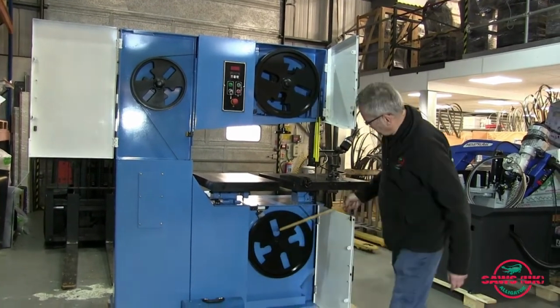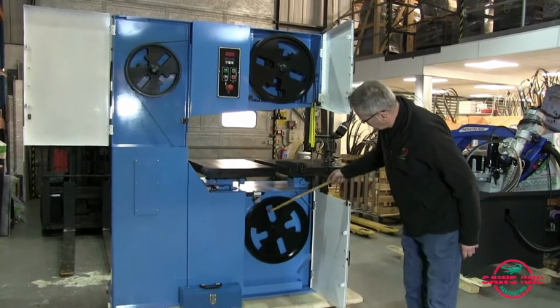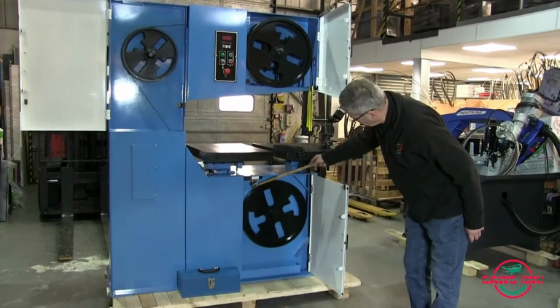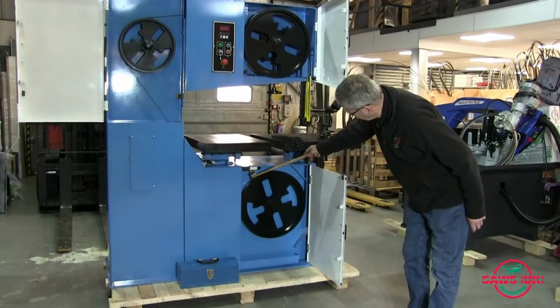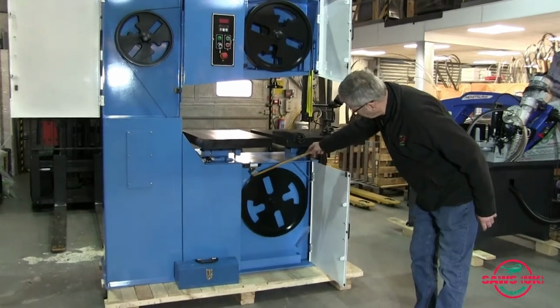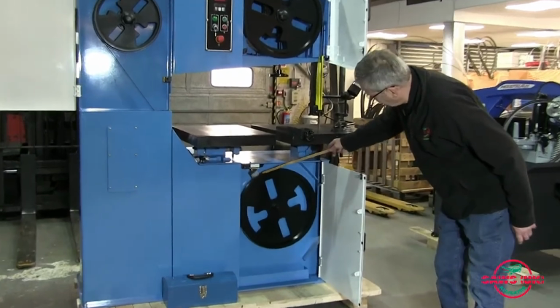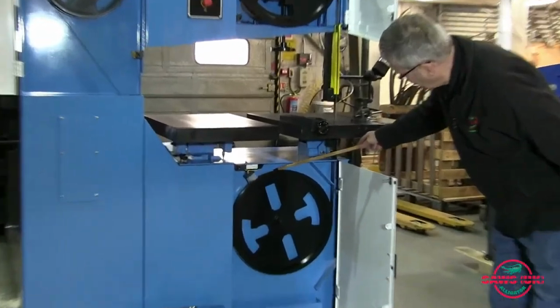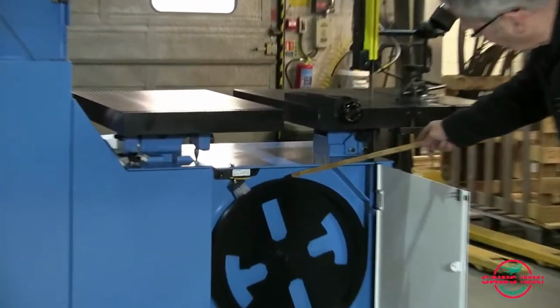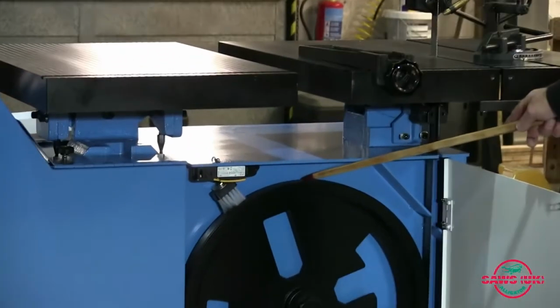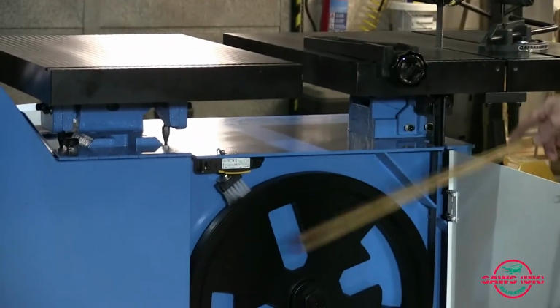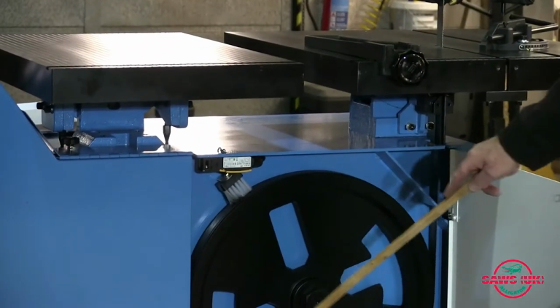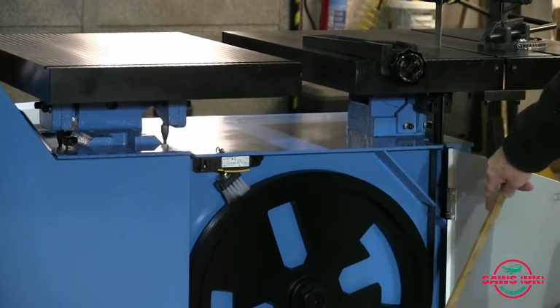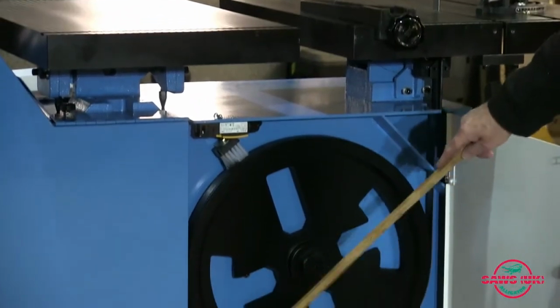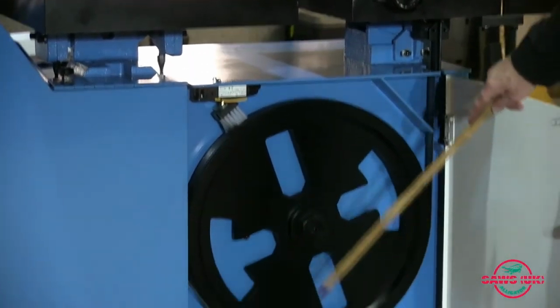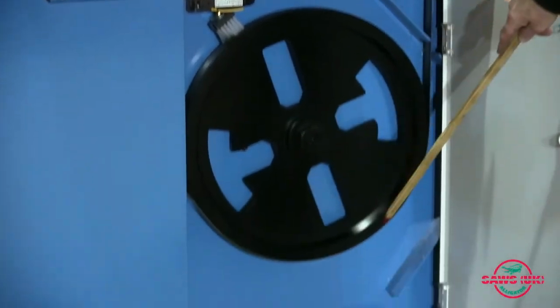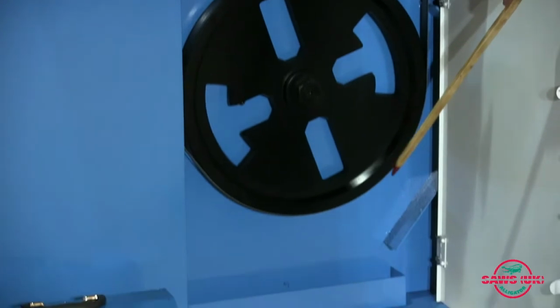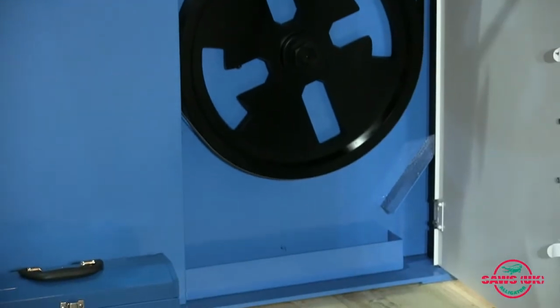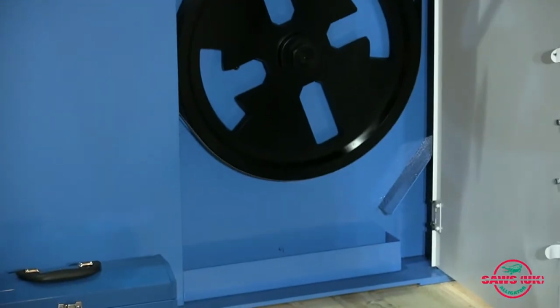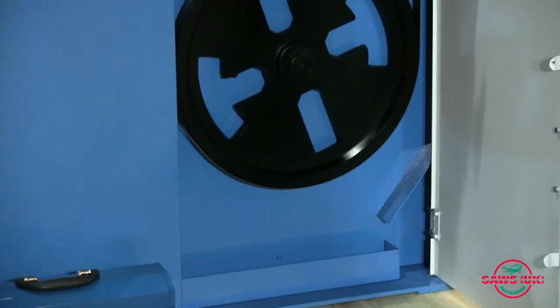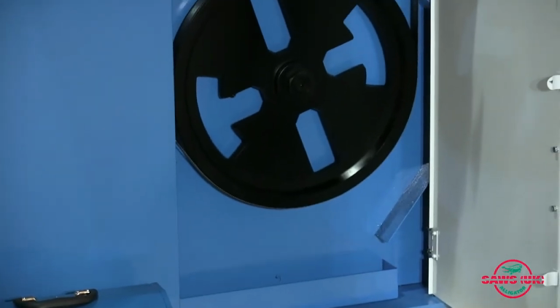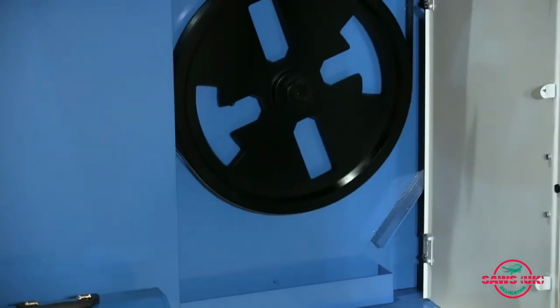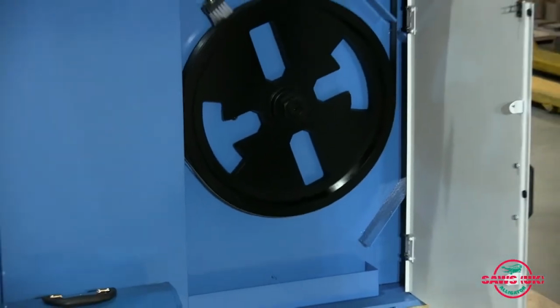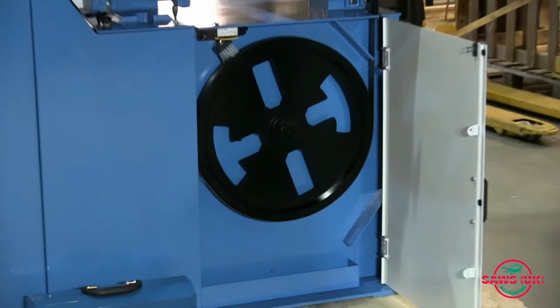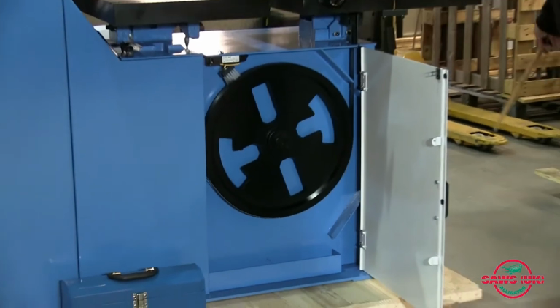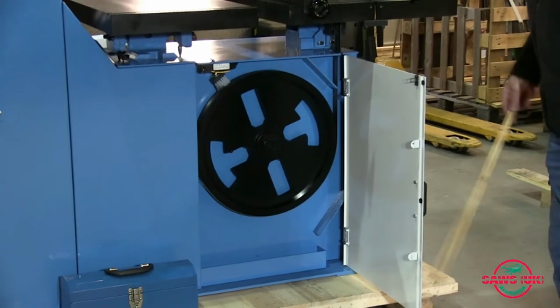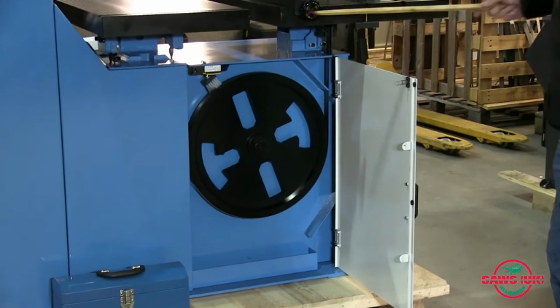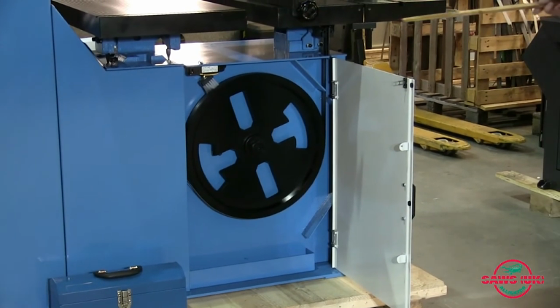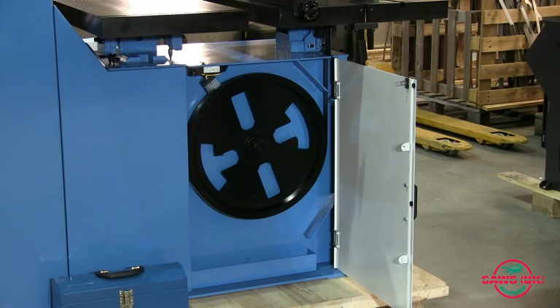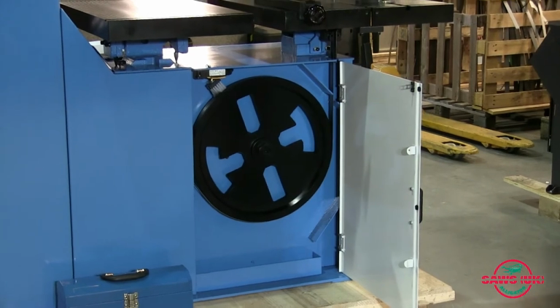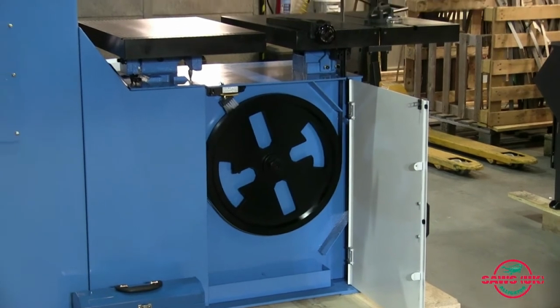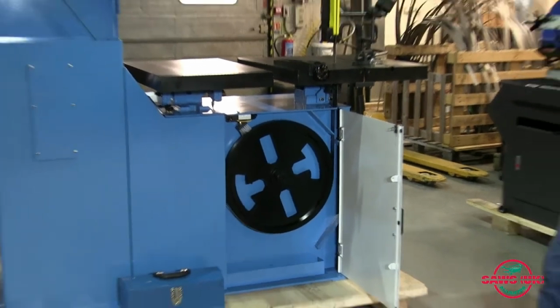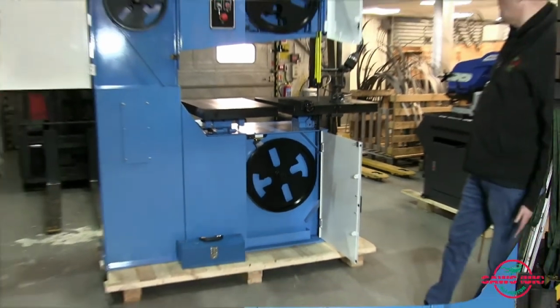Down the bottom of the machine there's a little brush here to keep the bandwheel clean, and a little trough at the bottom to collect the worst chips. Also there's a diverter here with an extractor point so you can remove most of the dust with an extractor if you require.